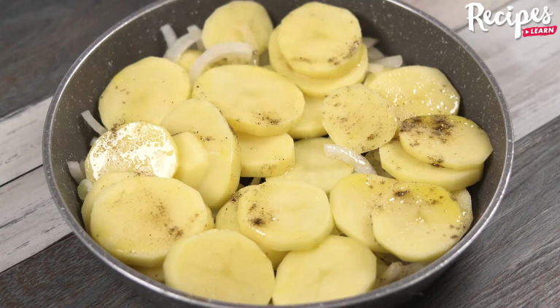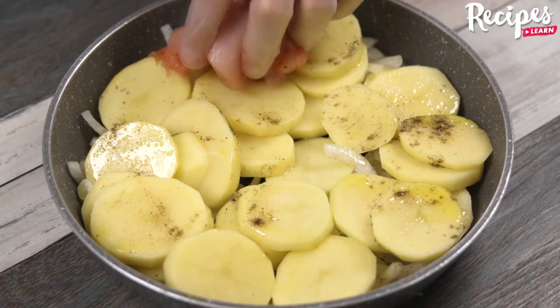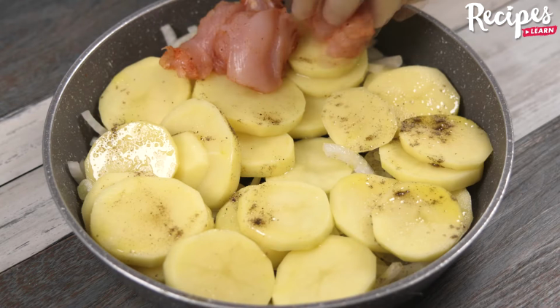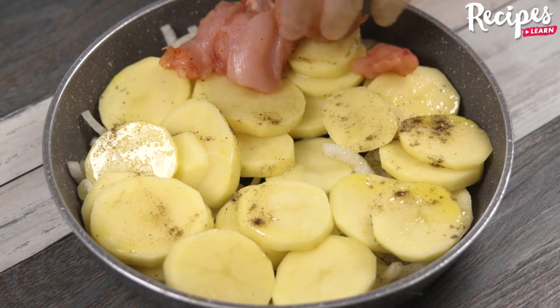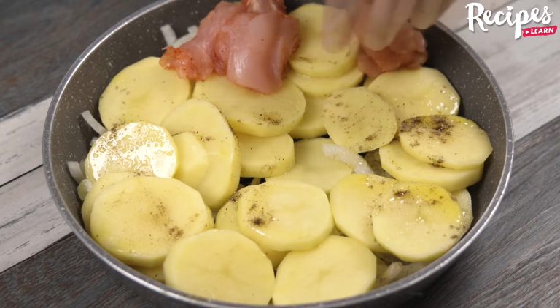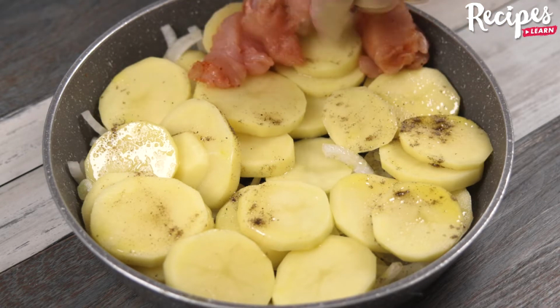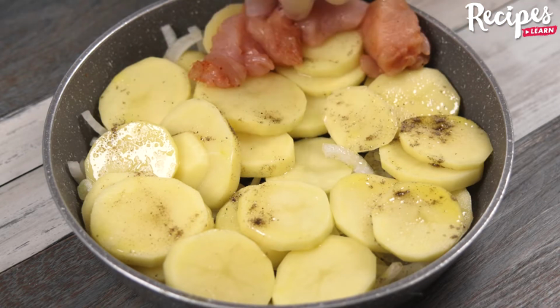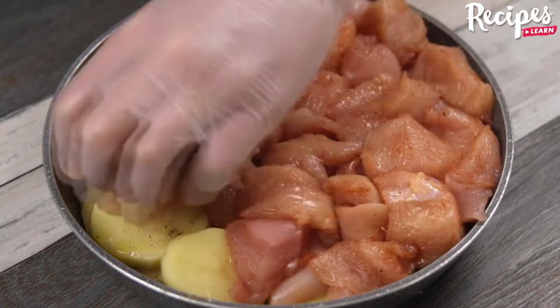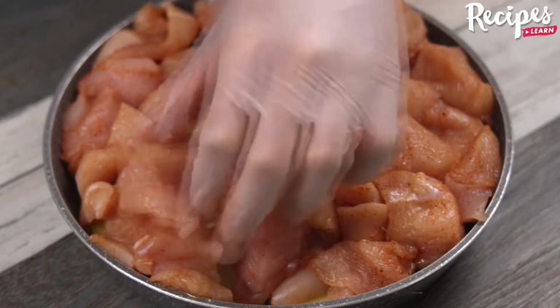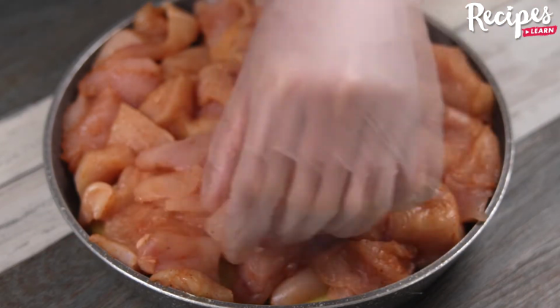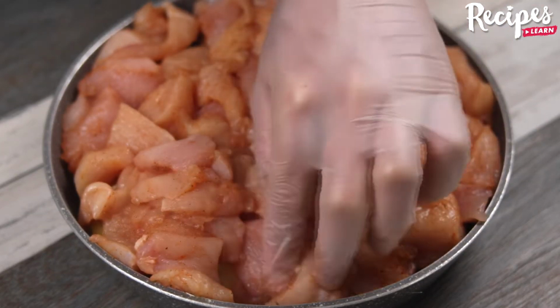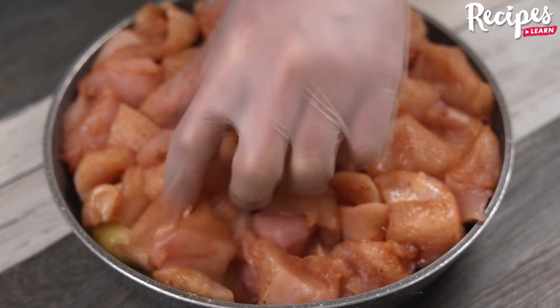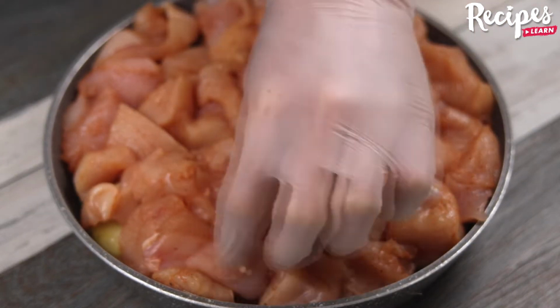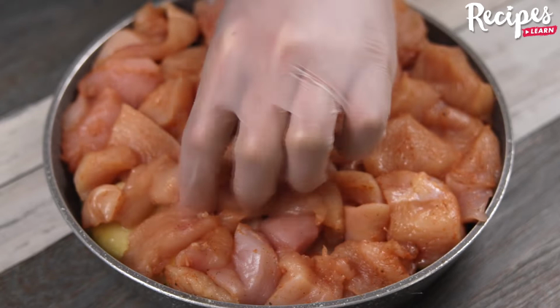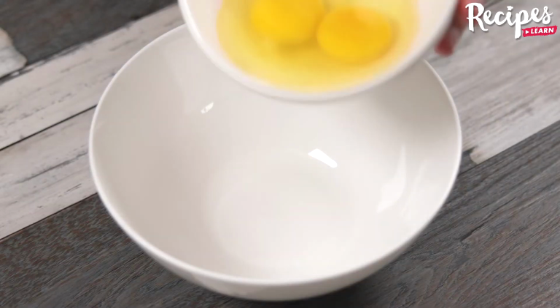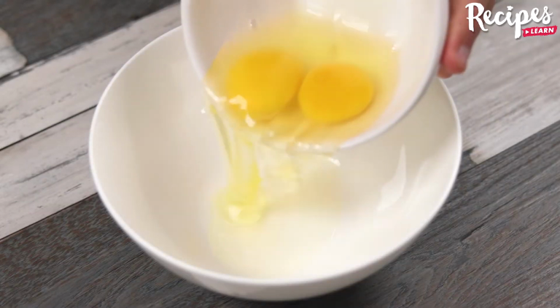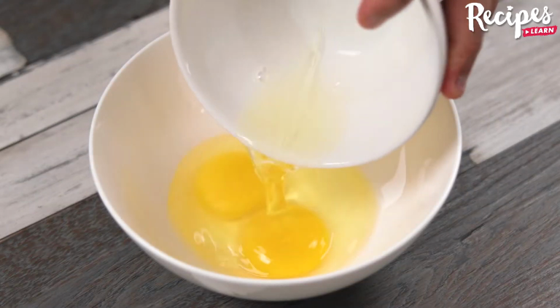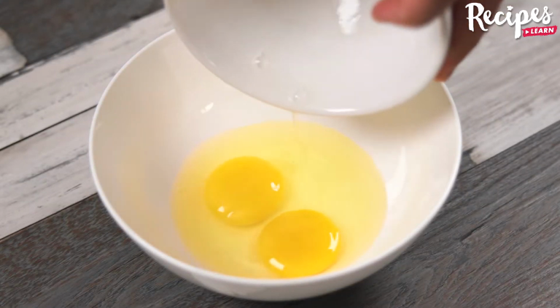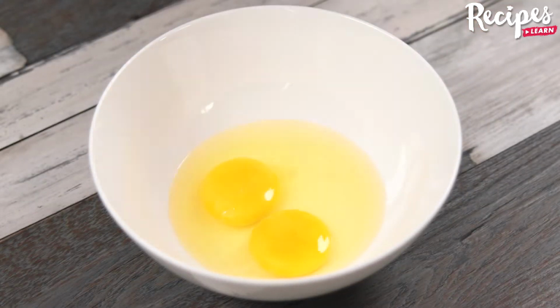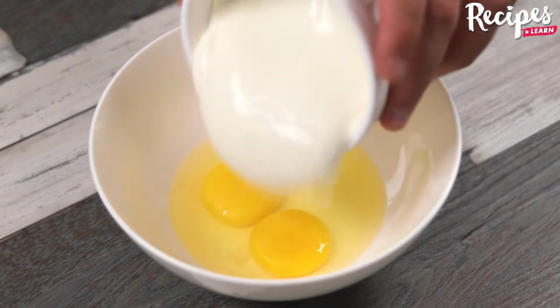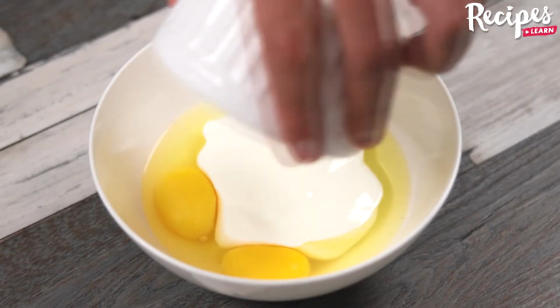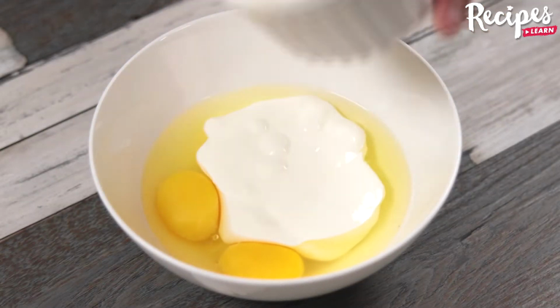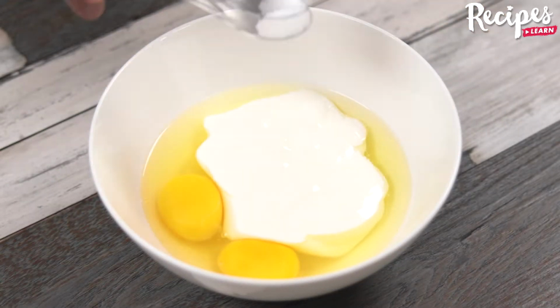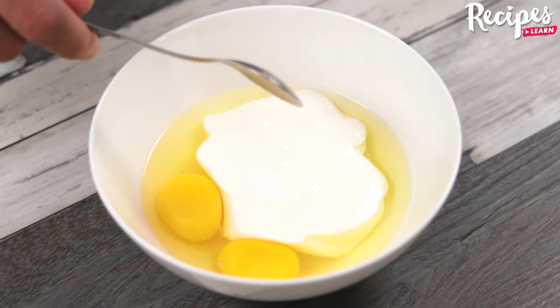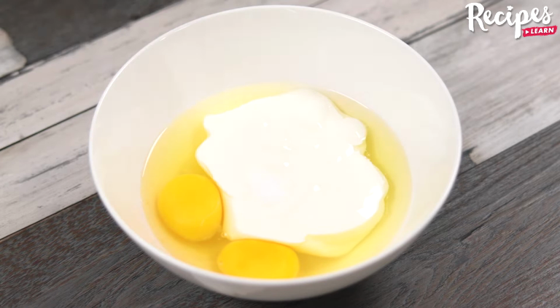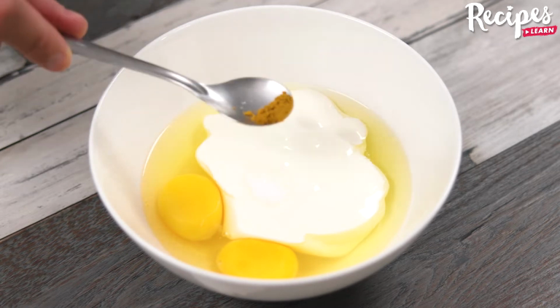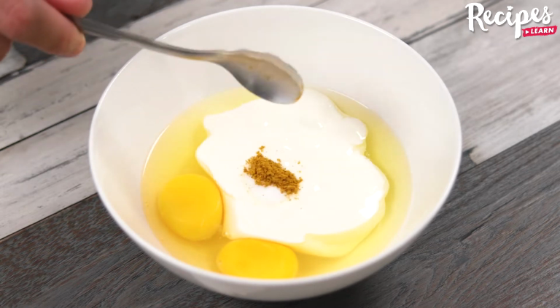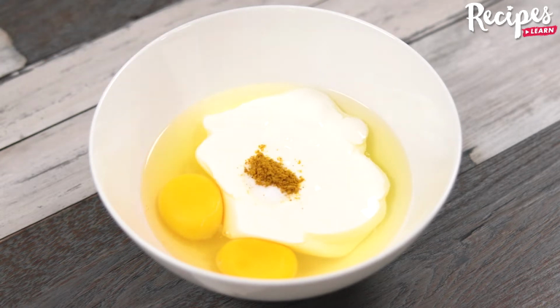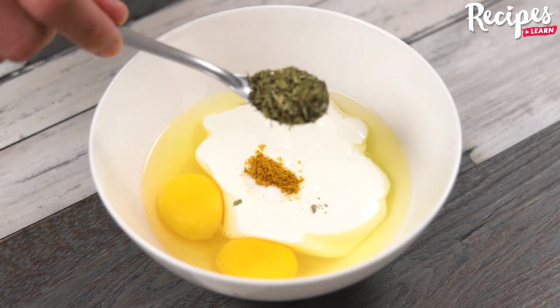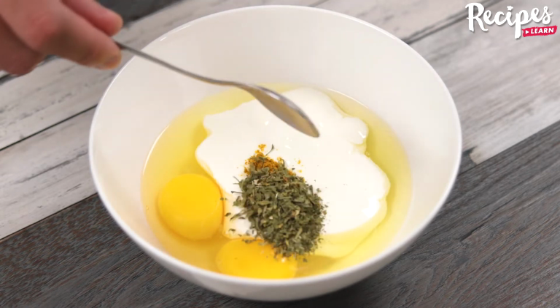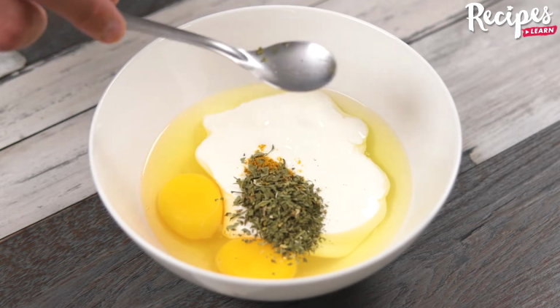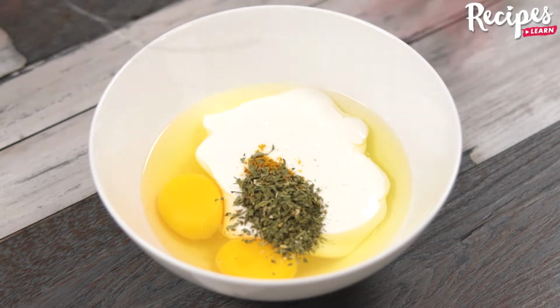Now move the chicken to the baking pan on top of the potatoes. In a bowl, add two eggs, 200 milliliters of heavy cream, salt to taste, 1 teaspoon of curry, dried parsley, and stir to combine.